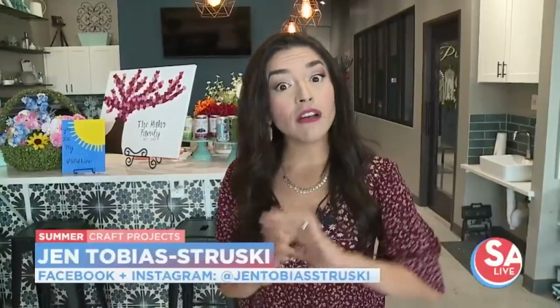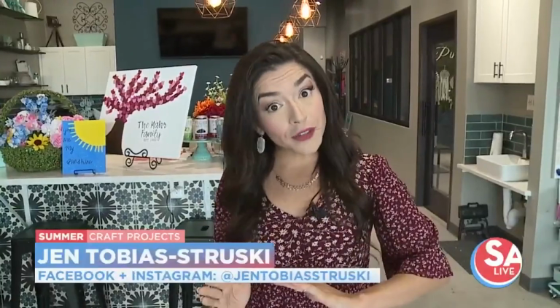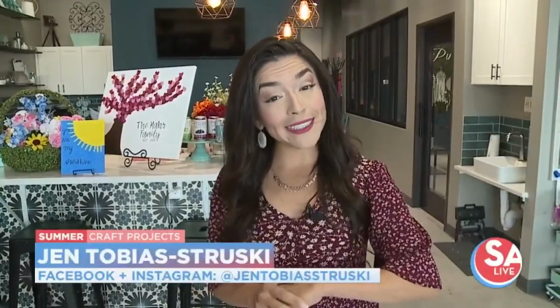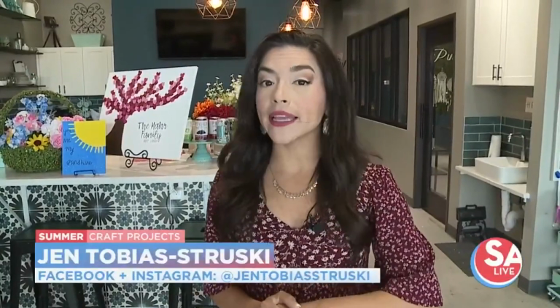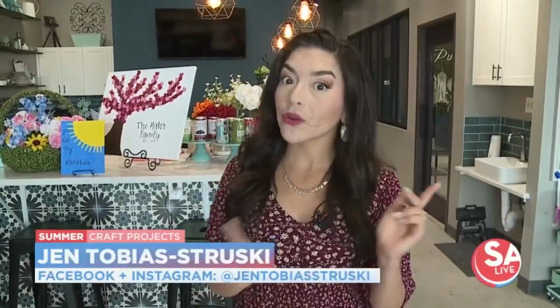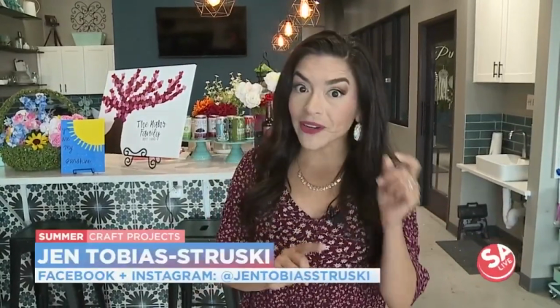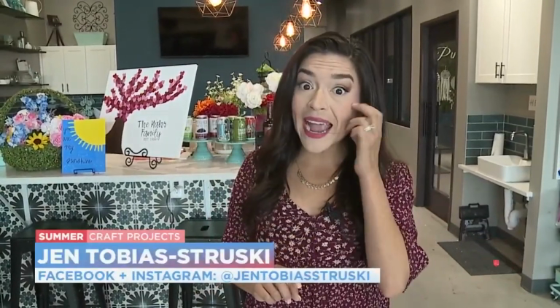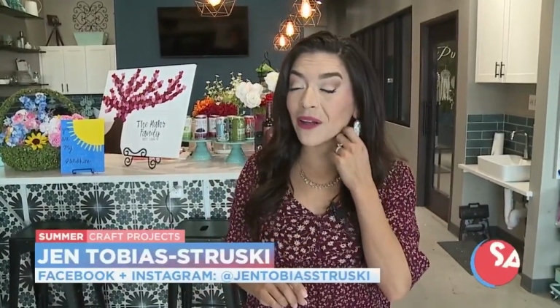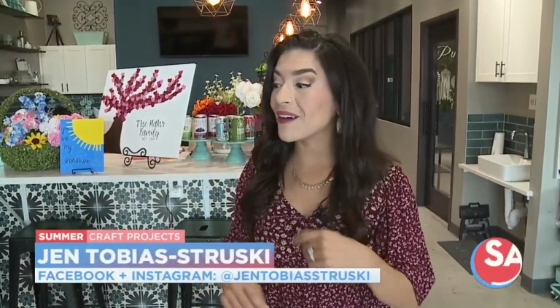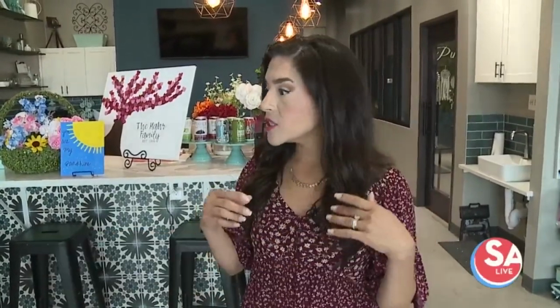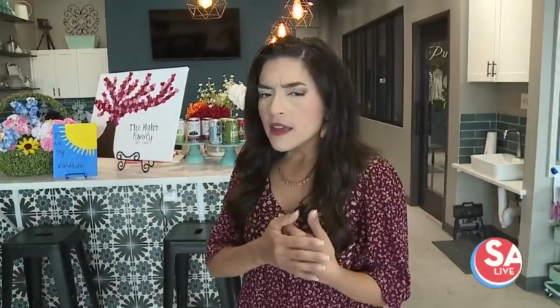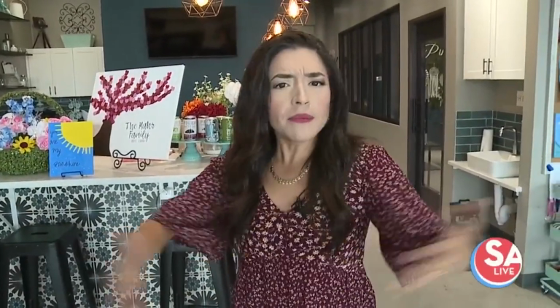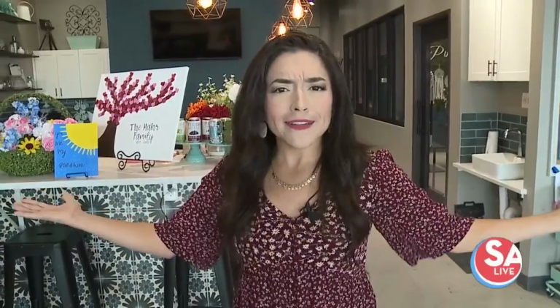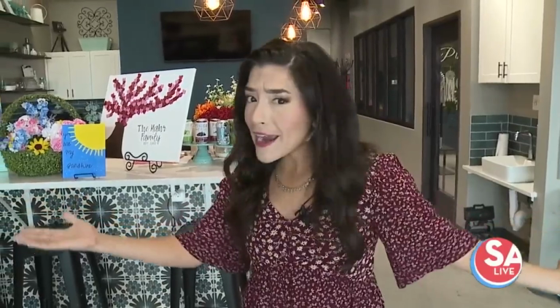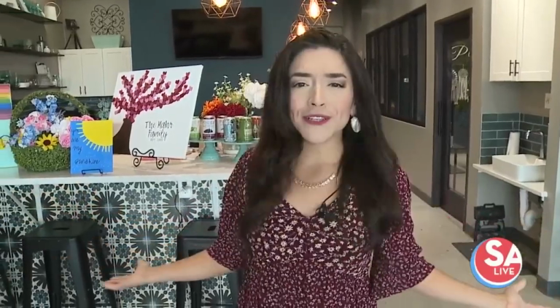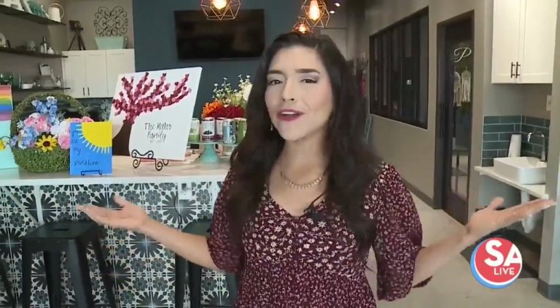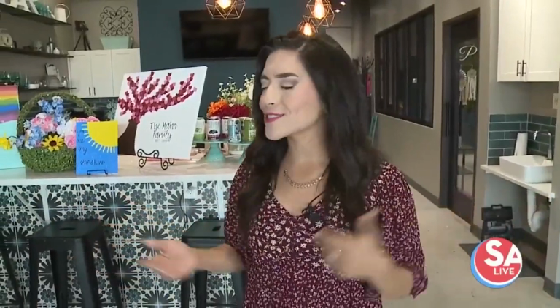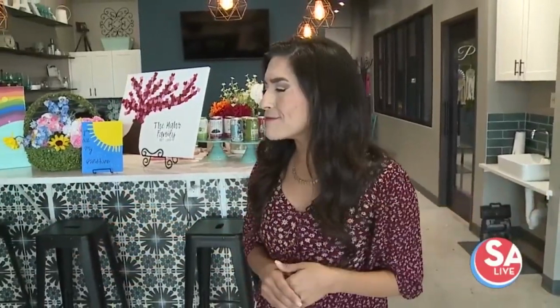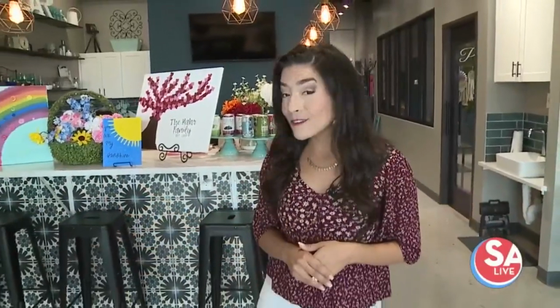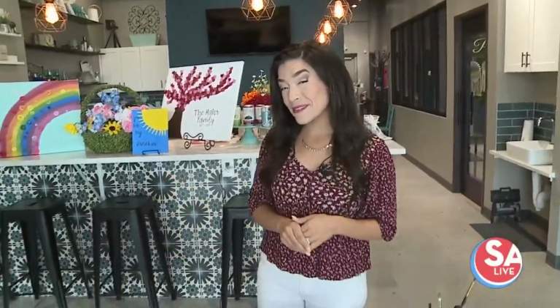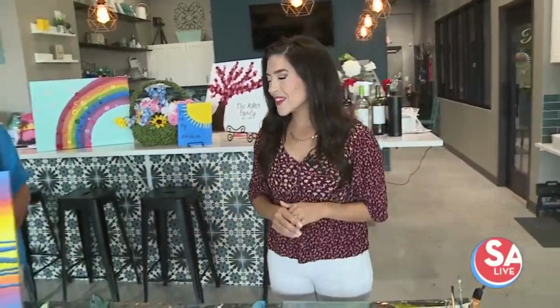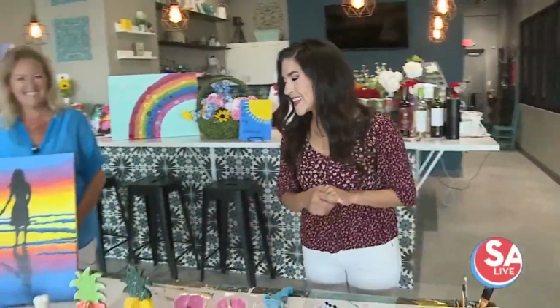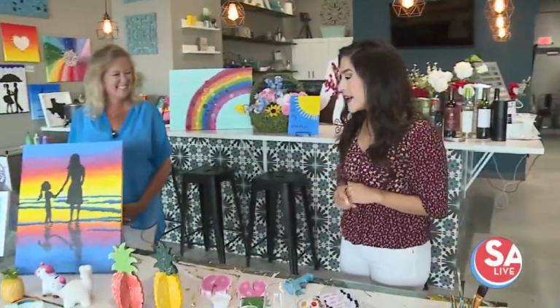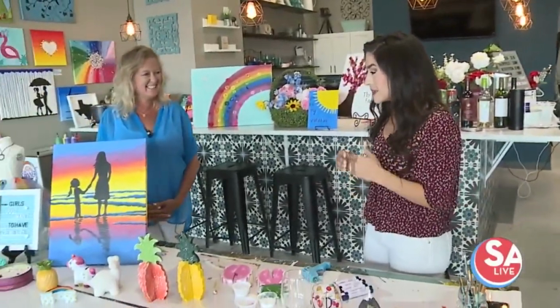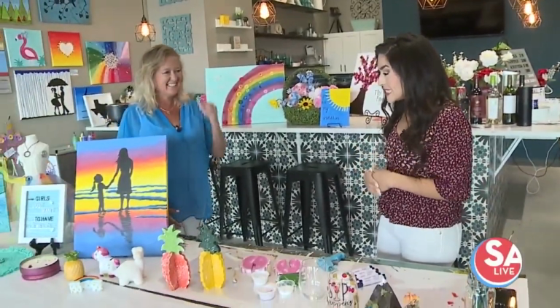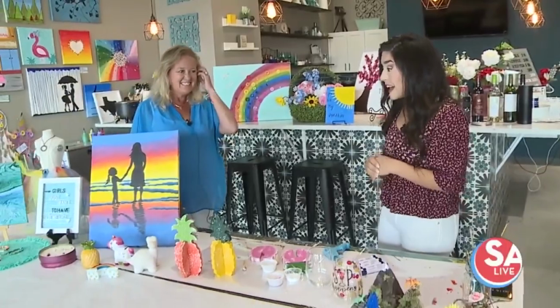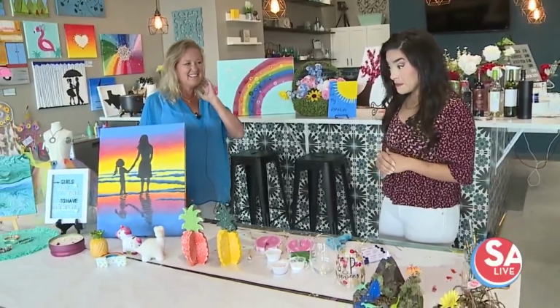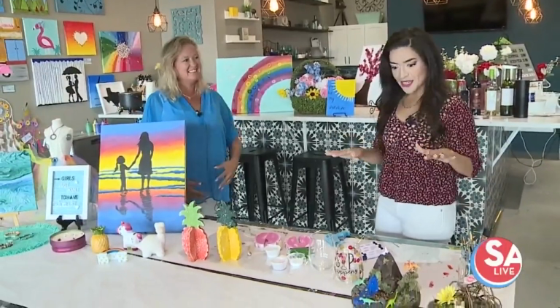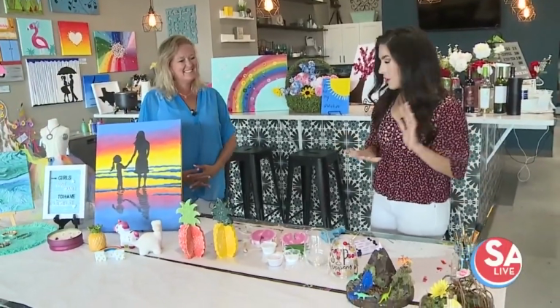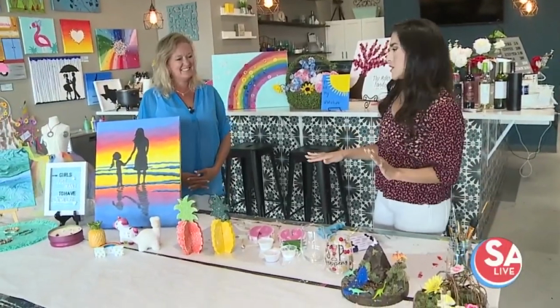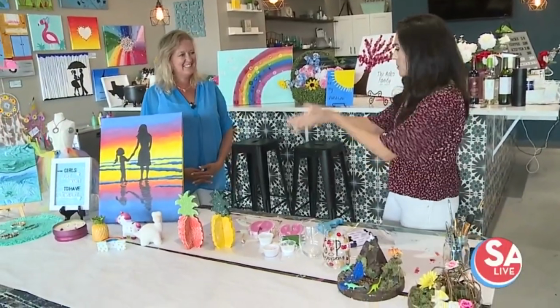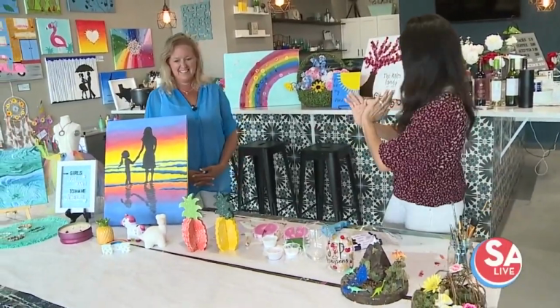We saw Father's Day DIY gifts earlier. Now we're all about summer activities that everyone can do for all ages. Christine Marr, the owner here at Pinspiration, is back with me. Christine, I'm so excited for all of these projects. Tell me what you have here.